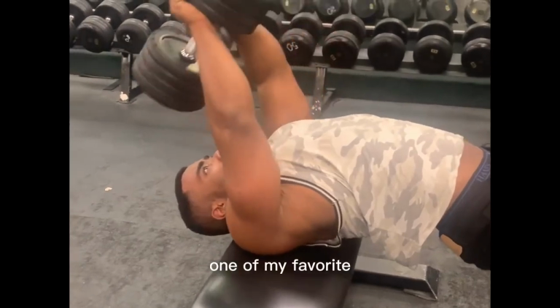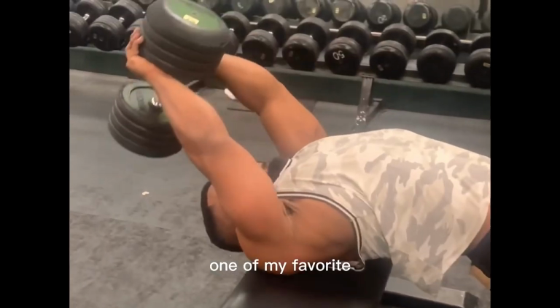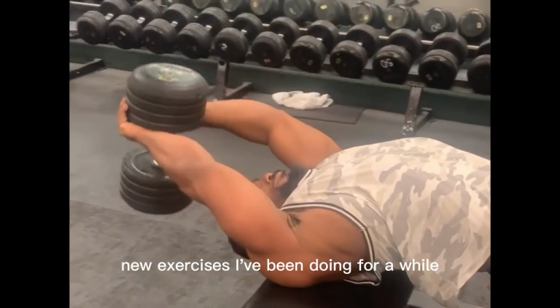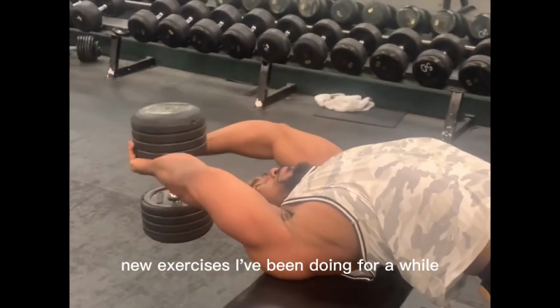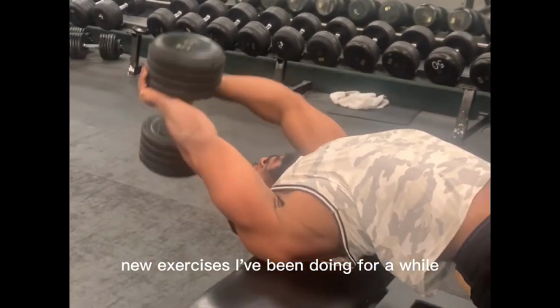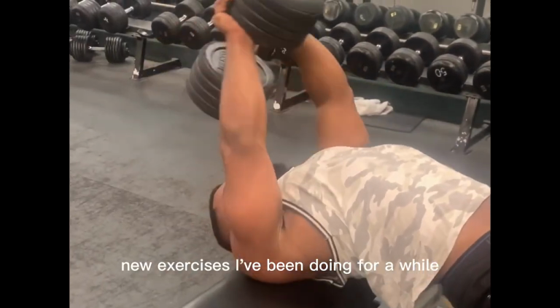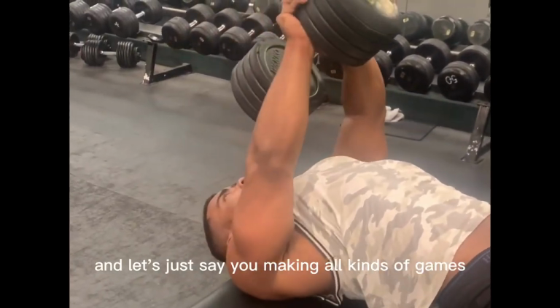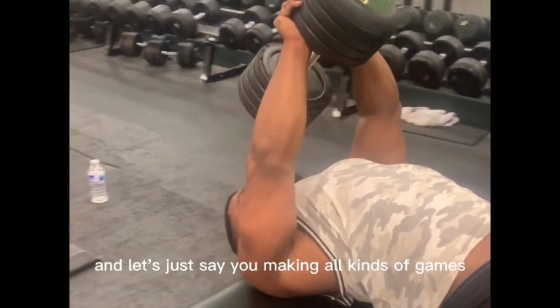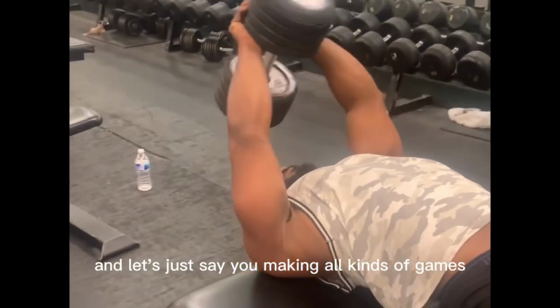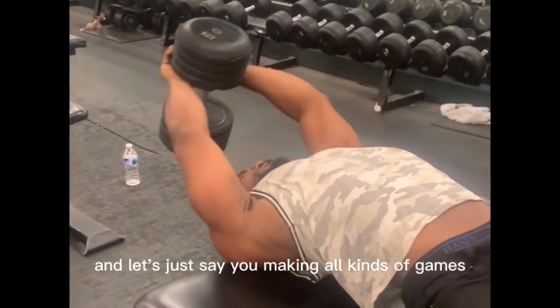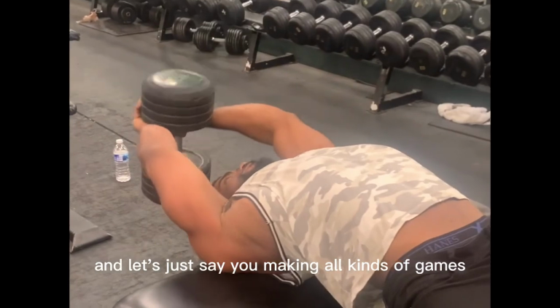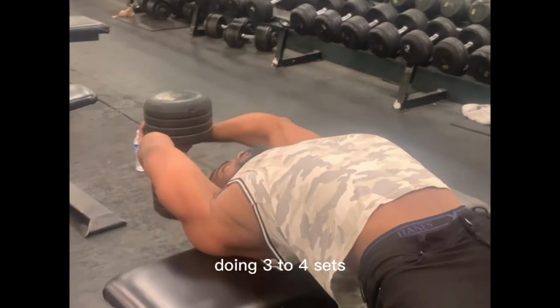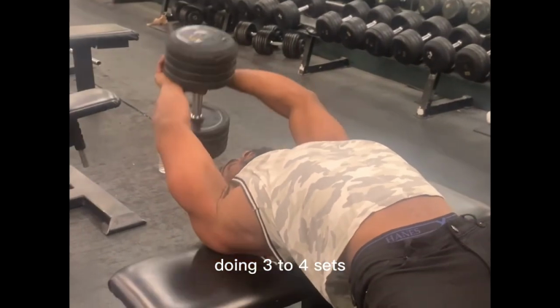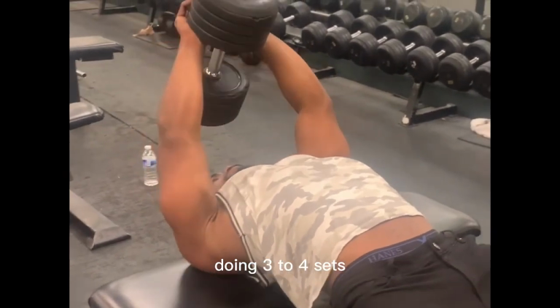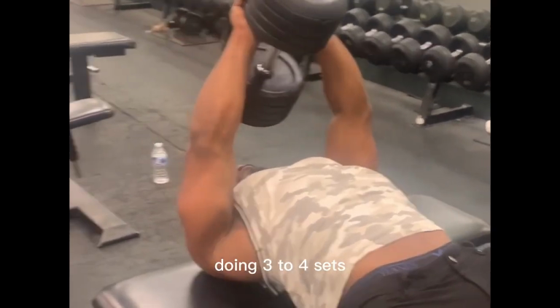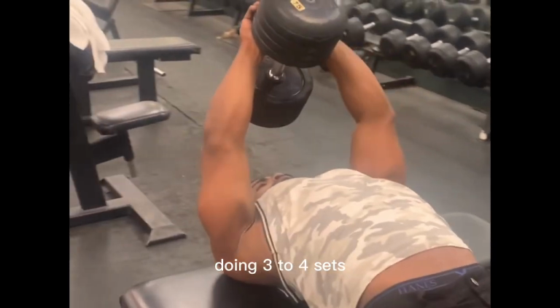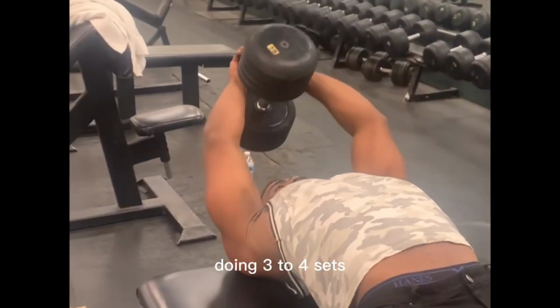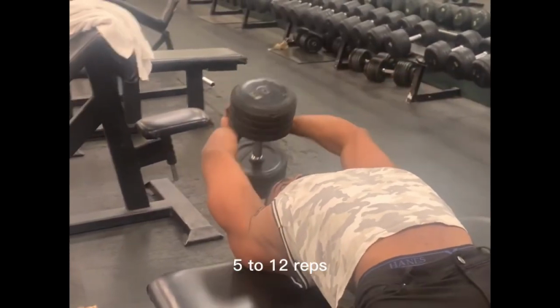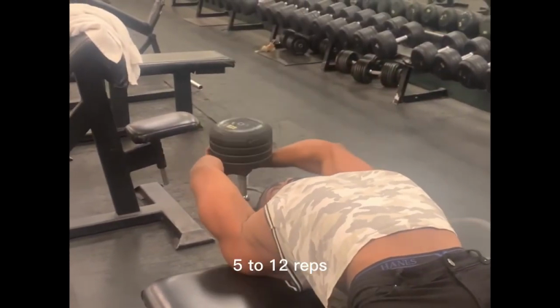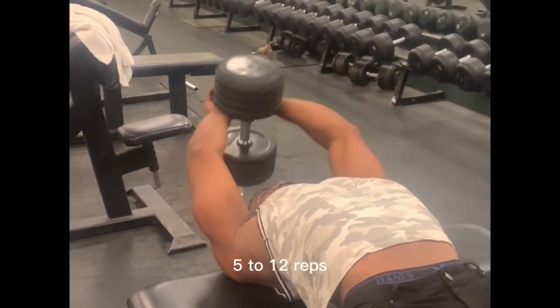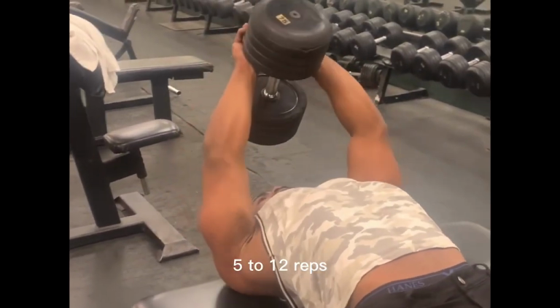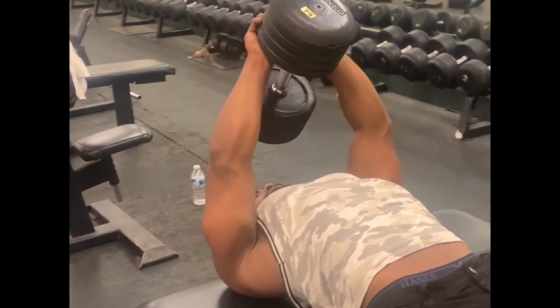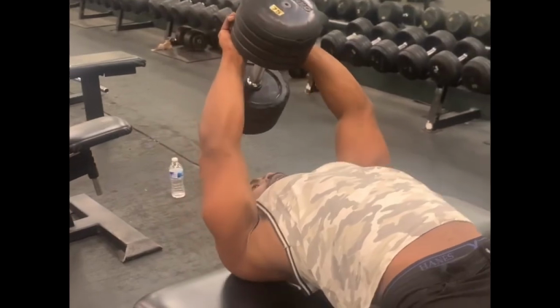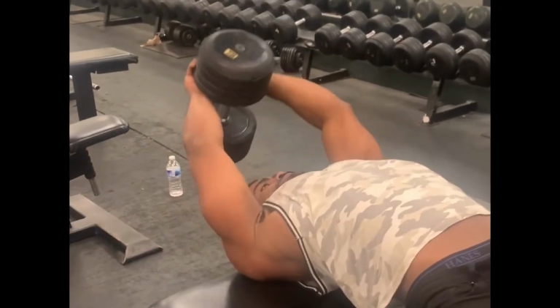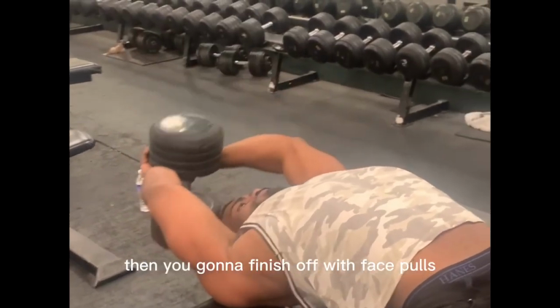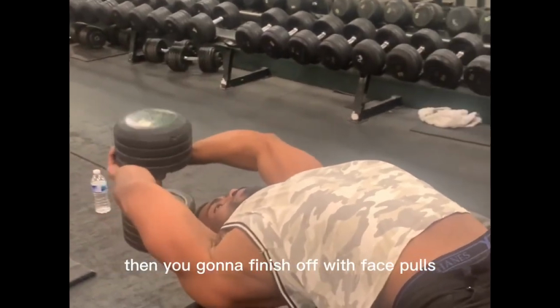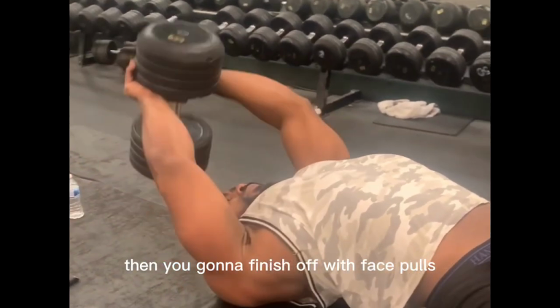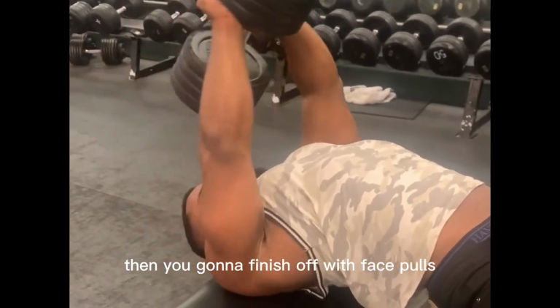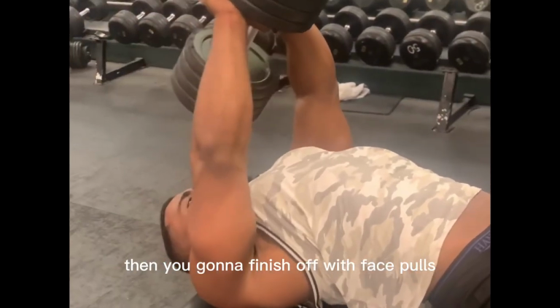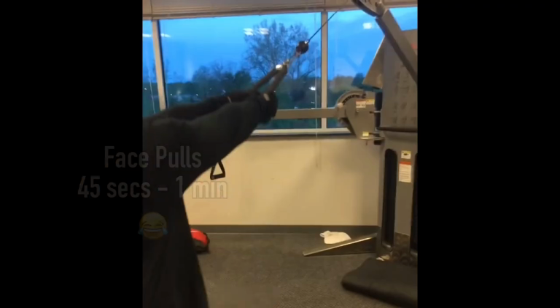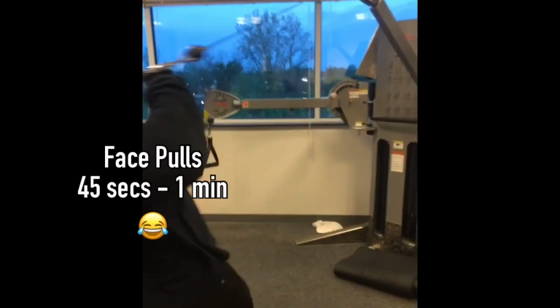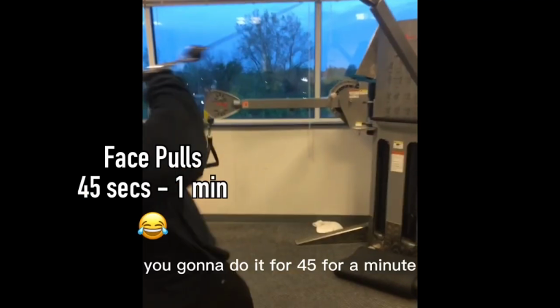Dumbbell pullovers — one of my favorite exercises I've been doing for a while. Let's just say you're making all kinds of gains doing three to four sets, five to twelve reps.